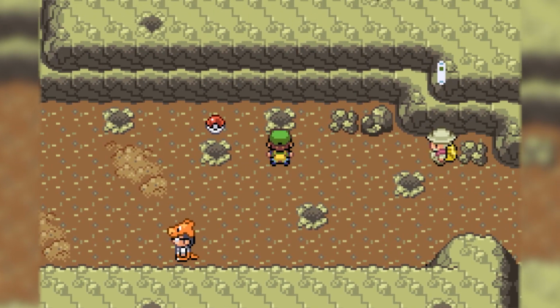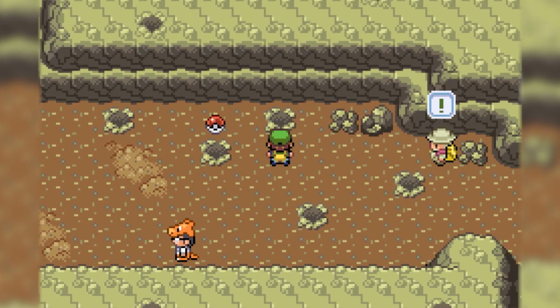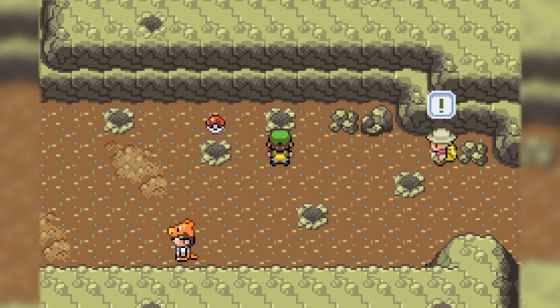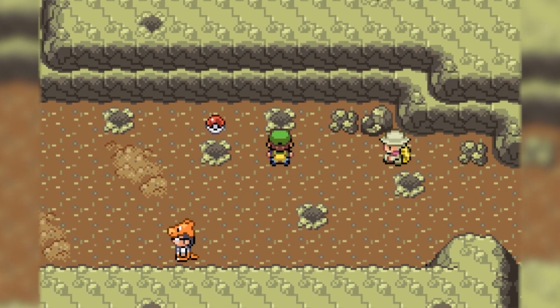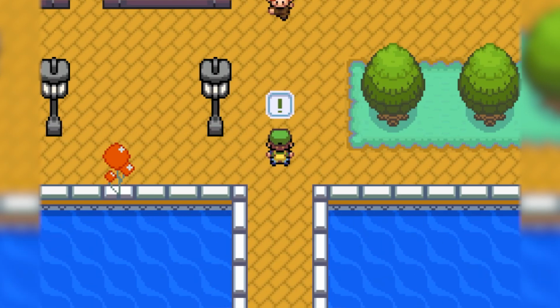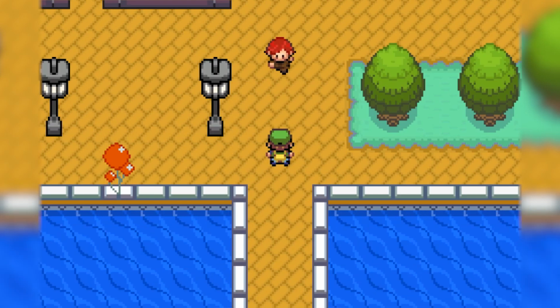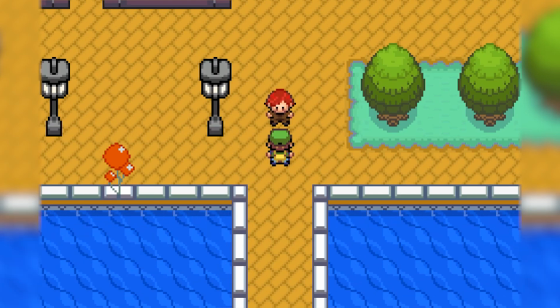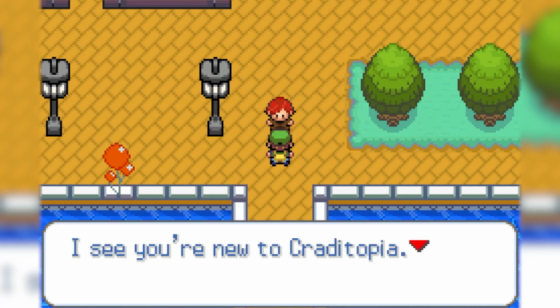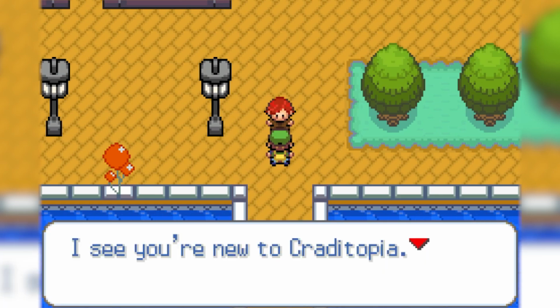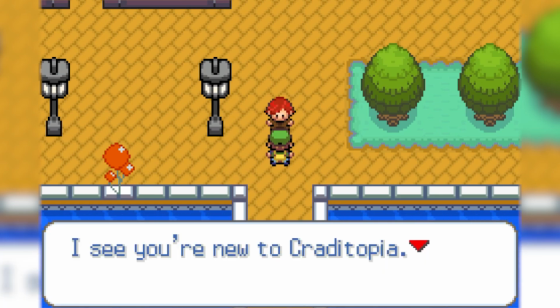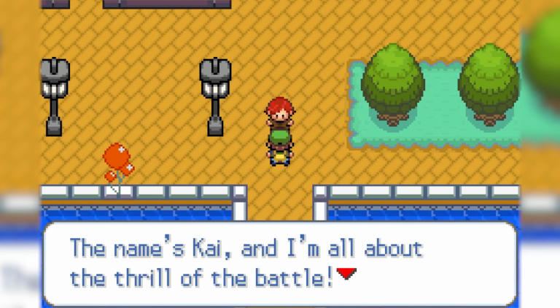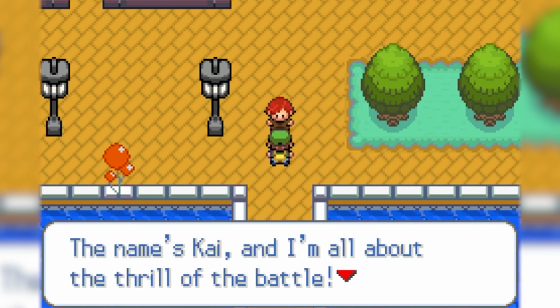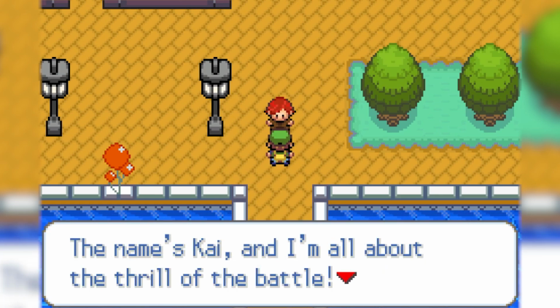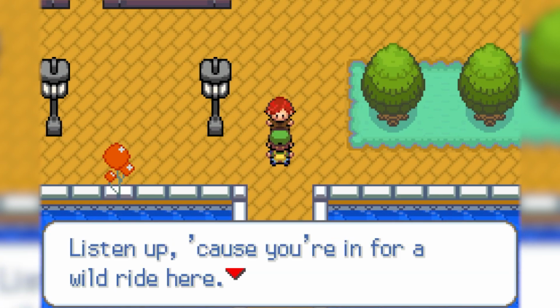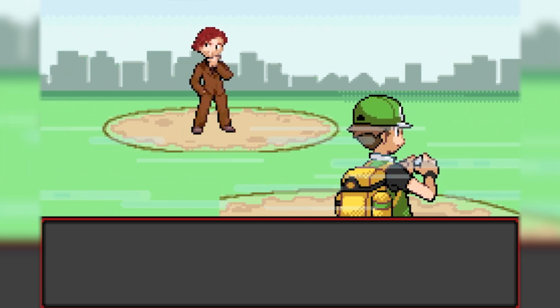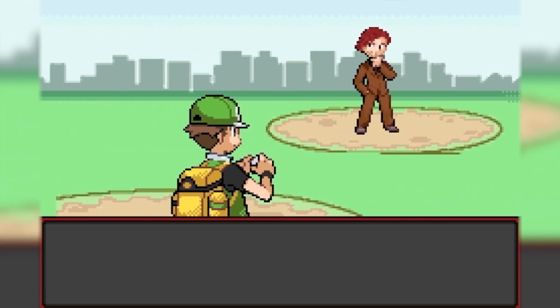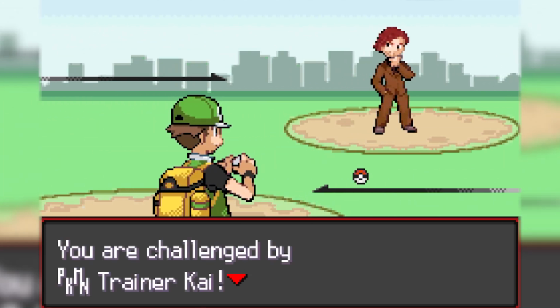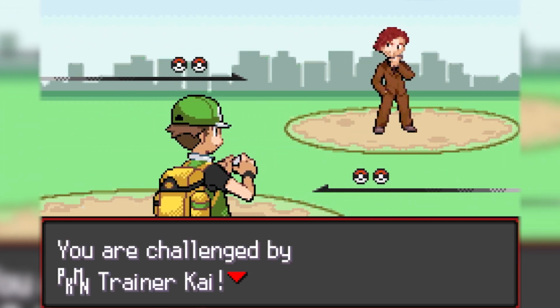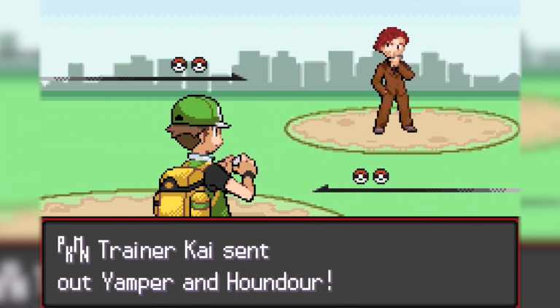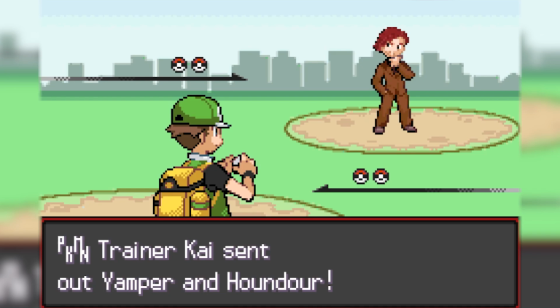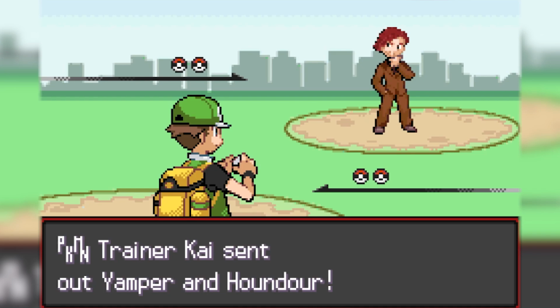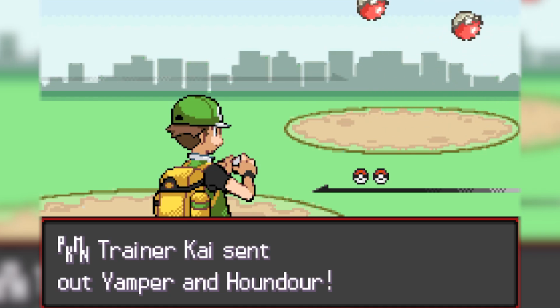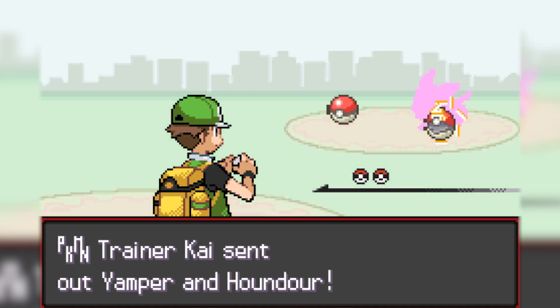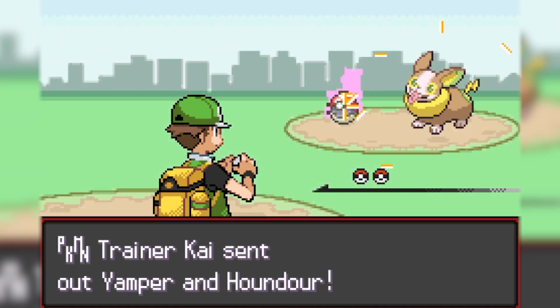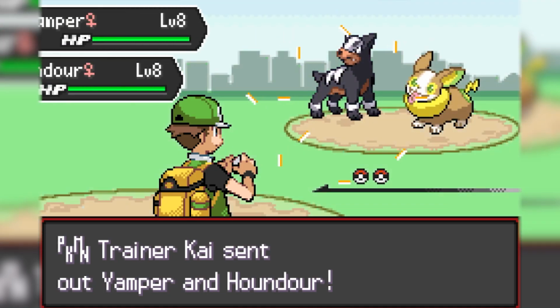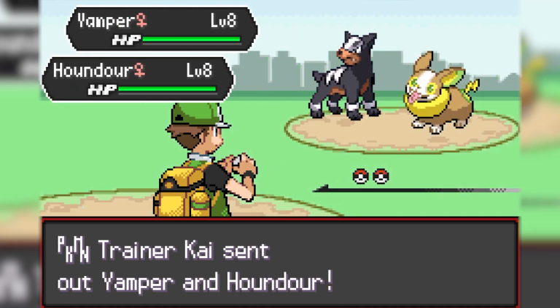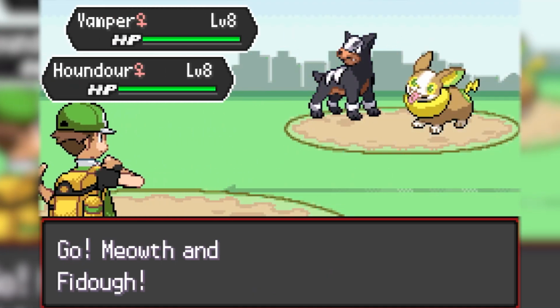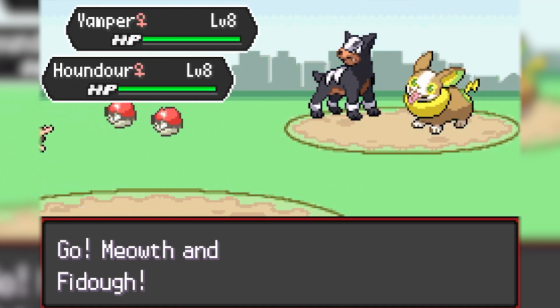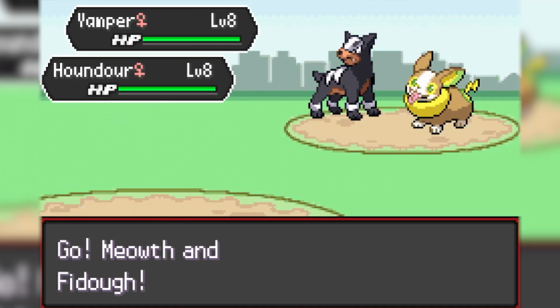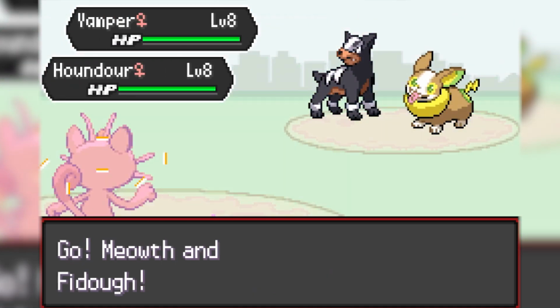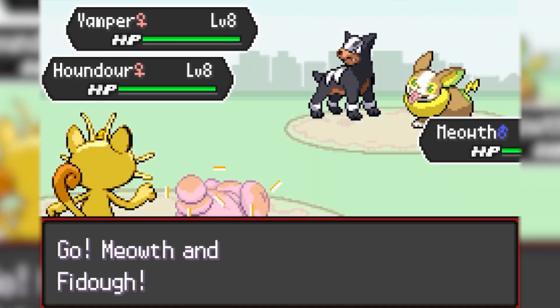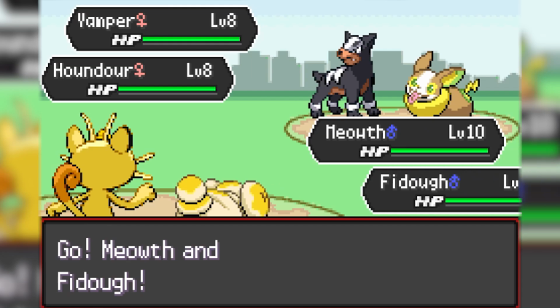Another small character that shows up in the beginning of the game now has his own custom sprite, which I just changed the colors of the Rich Boy sprite. Eventually I'd like a fully custom sprite for this character, but the first trainer battle is going to be kind of like a rival who will show up periodically throughout the game.